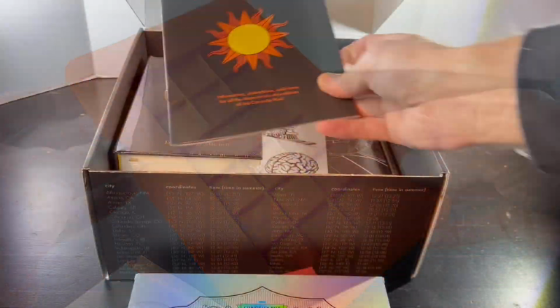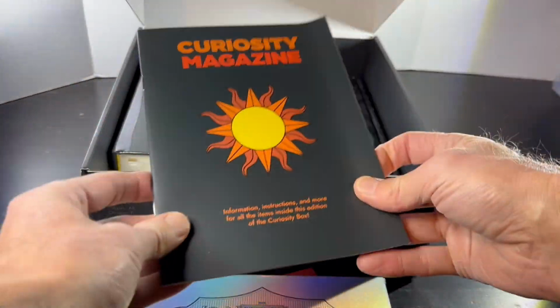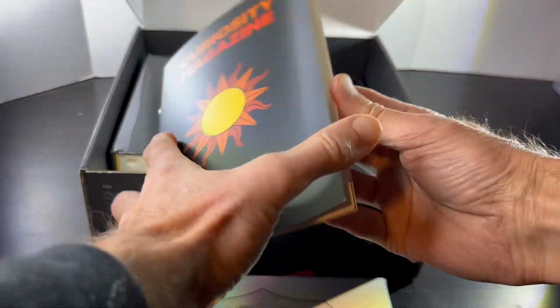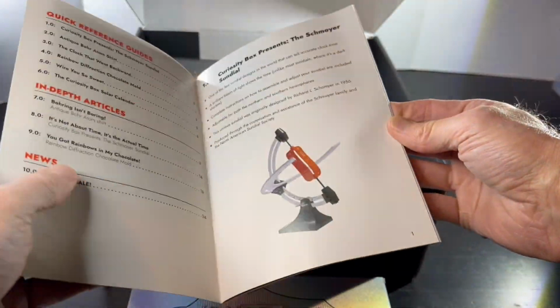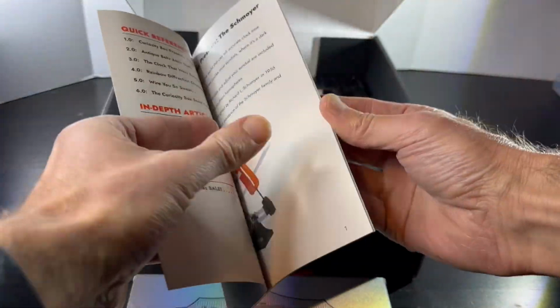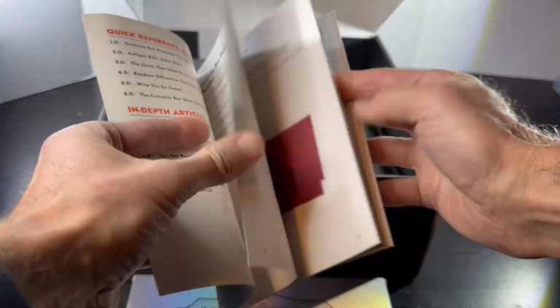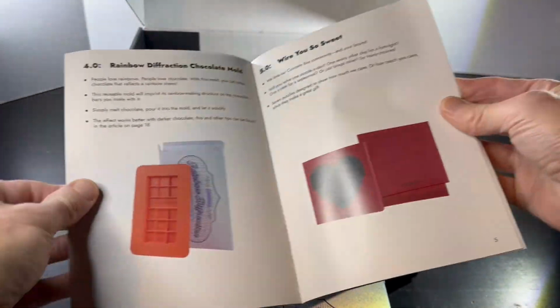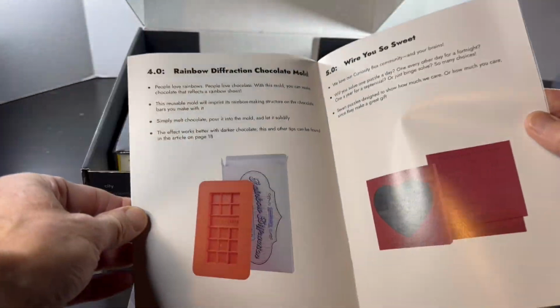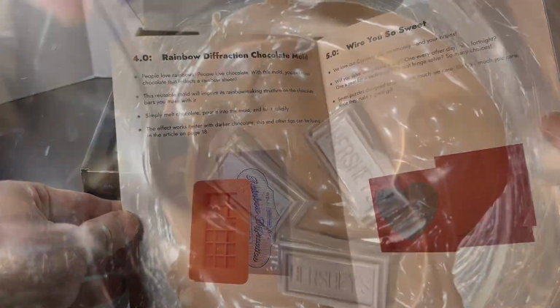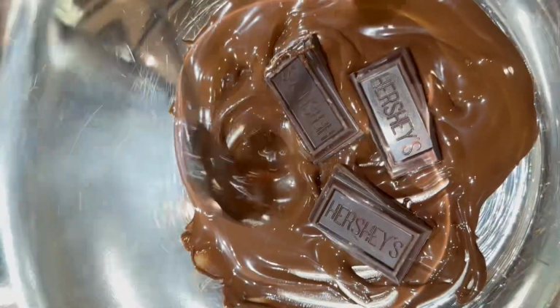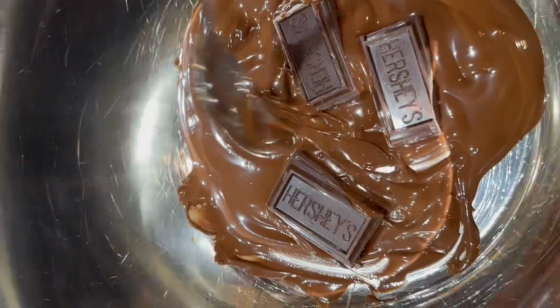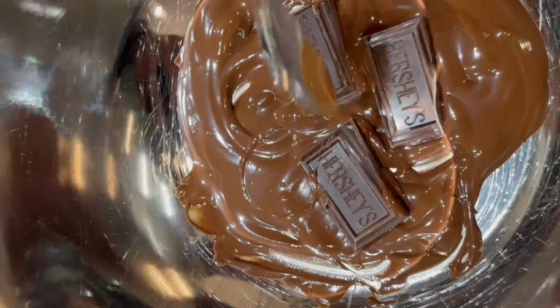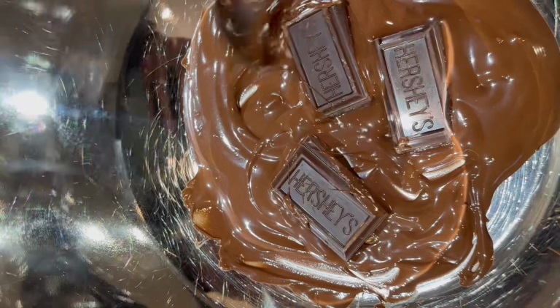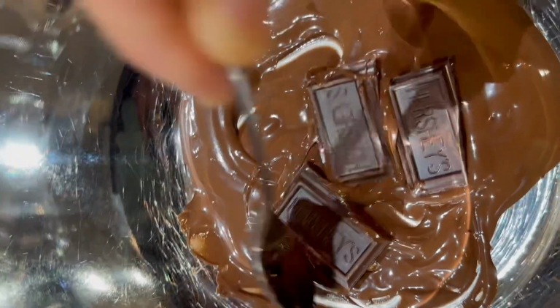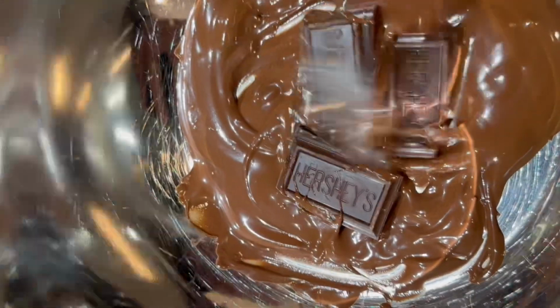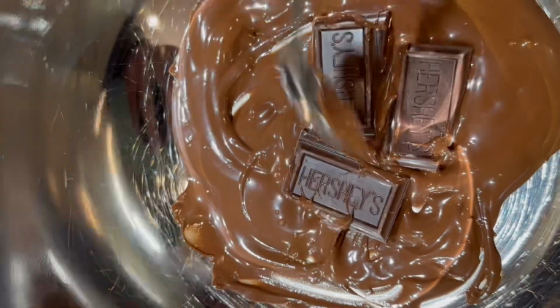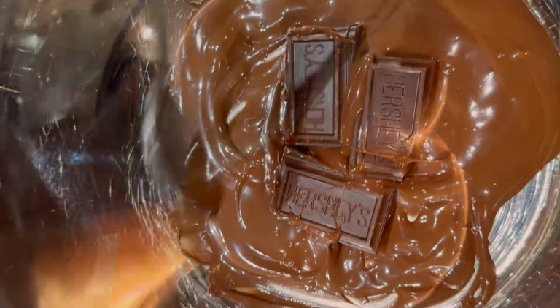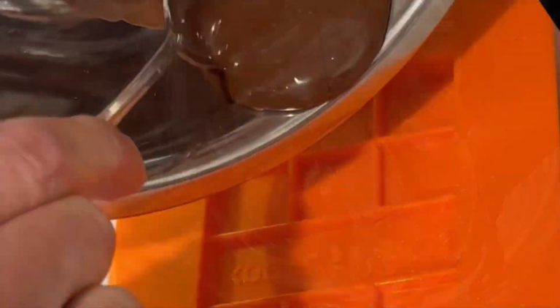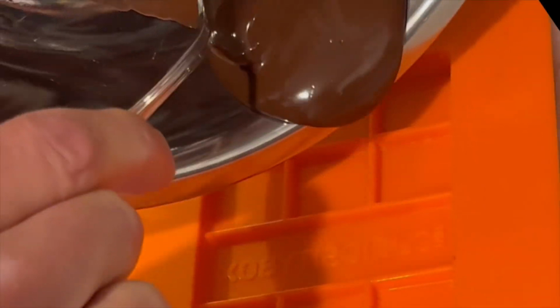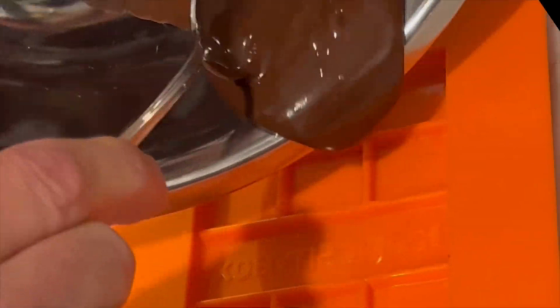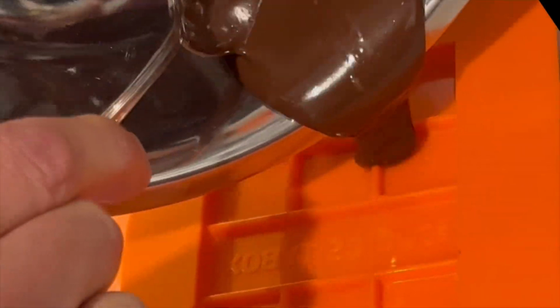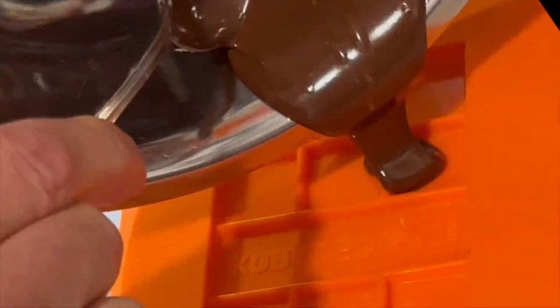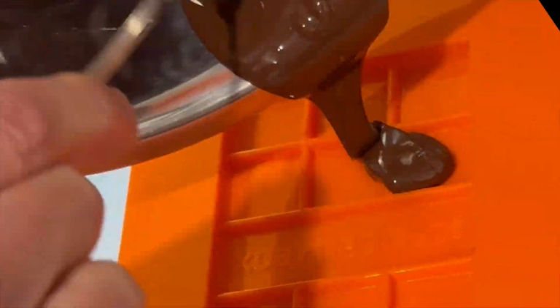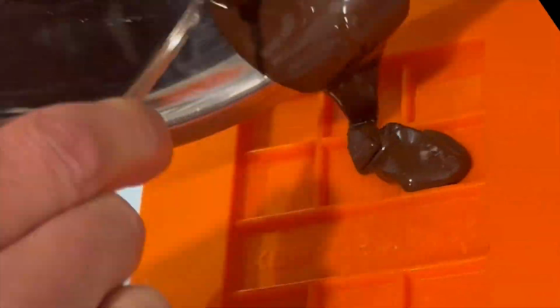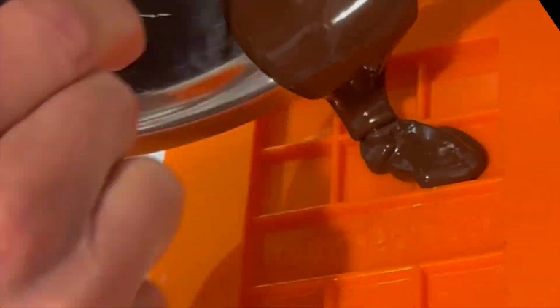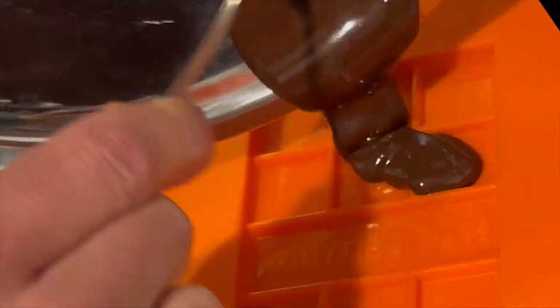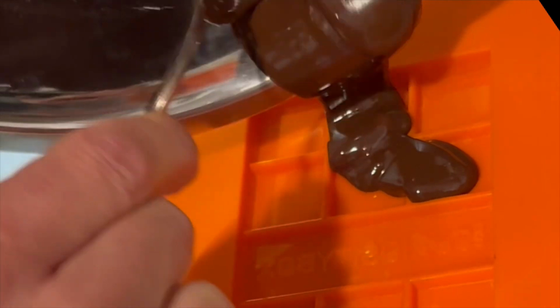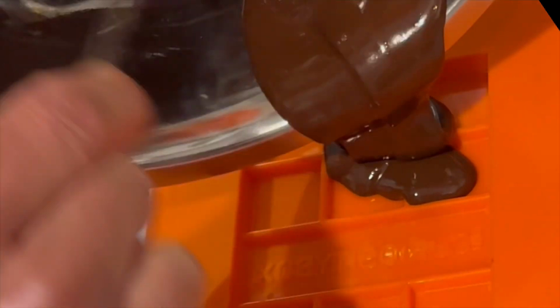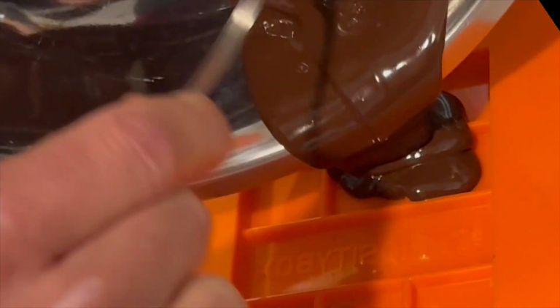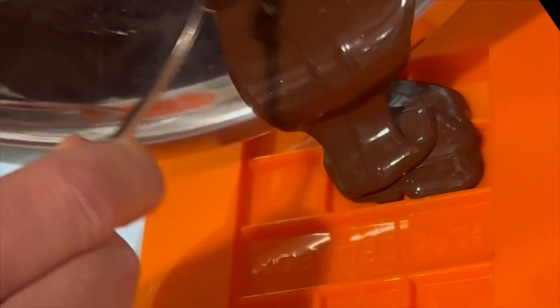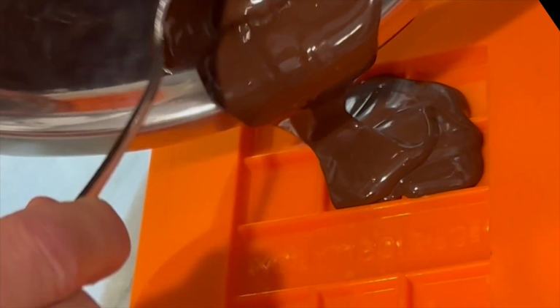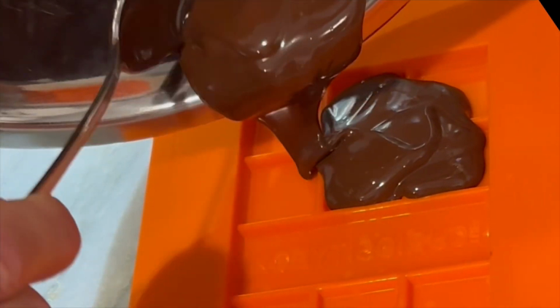The box also contained a booklet that described chocolate chemistry, as well as some important tips on how to properly melt the chocolate. After I melted it, I poured the chocolate into the diffraction grating mold and left it to solidify.